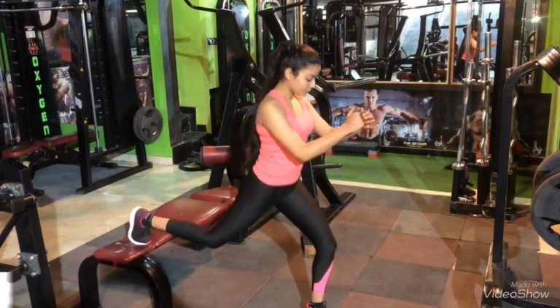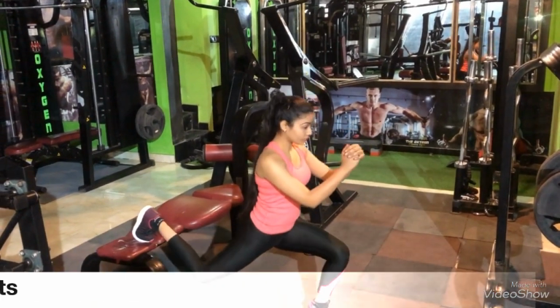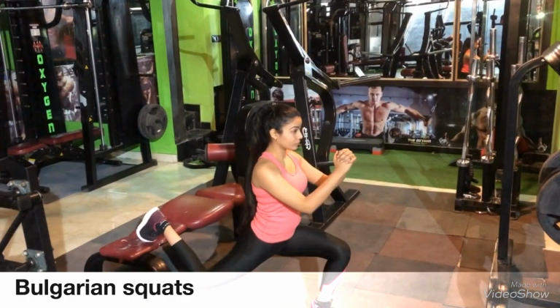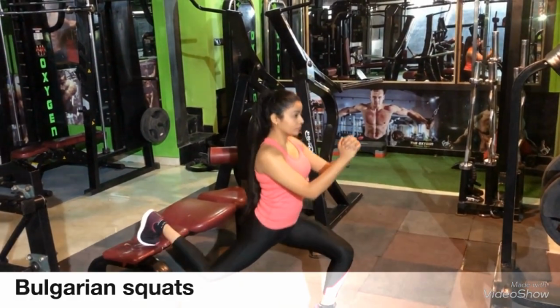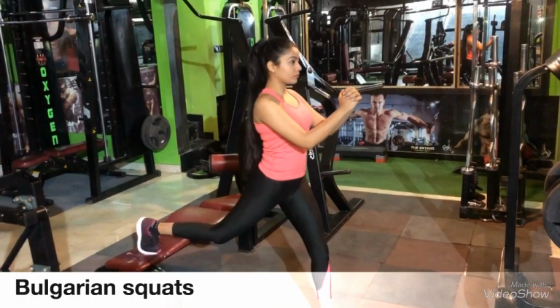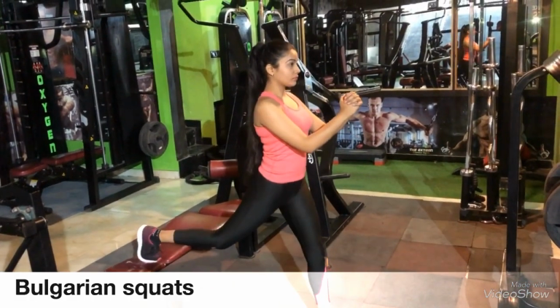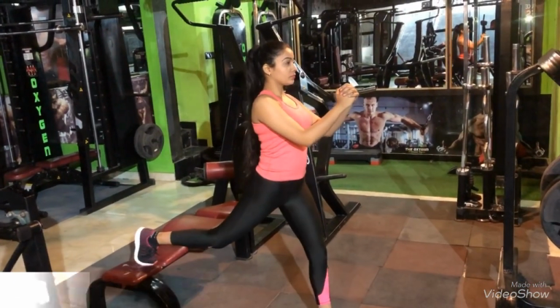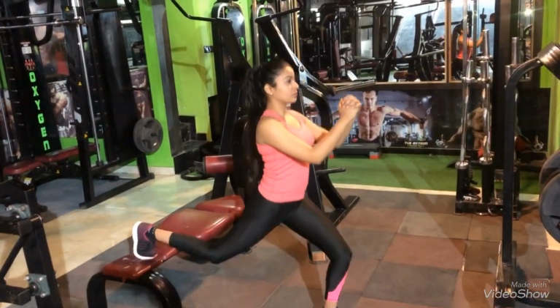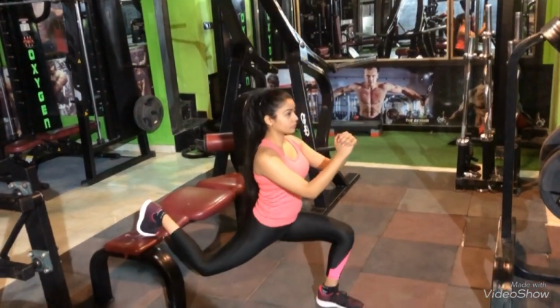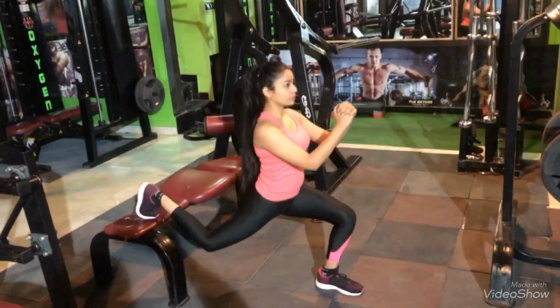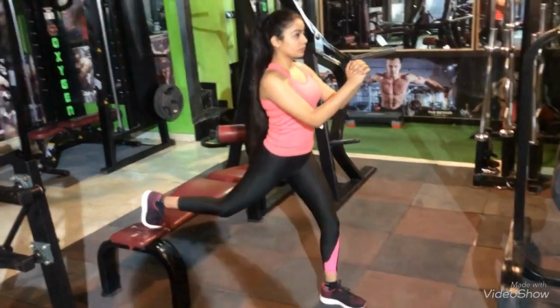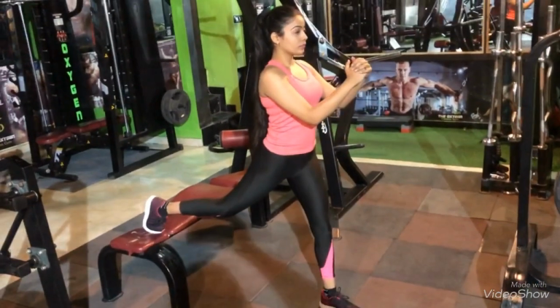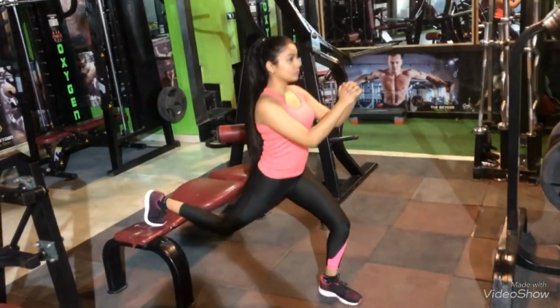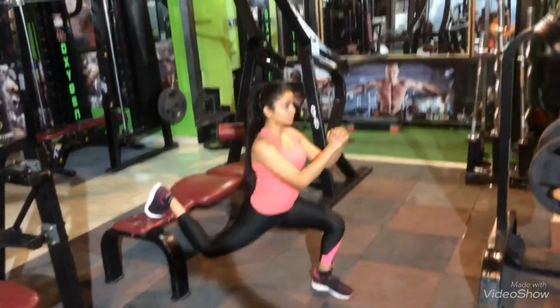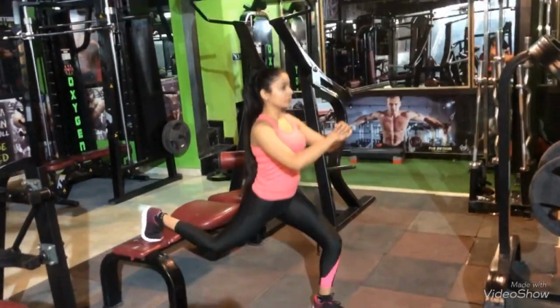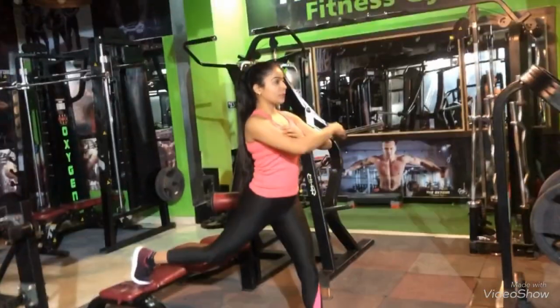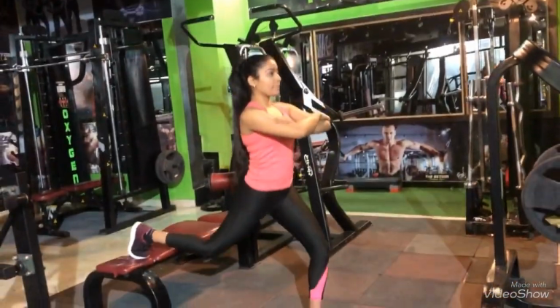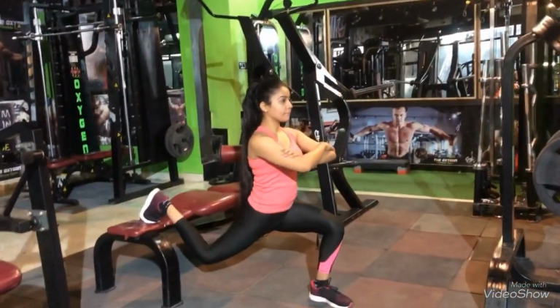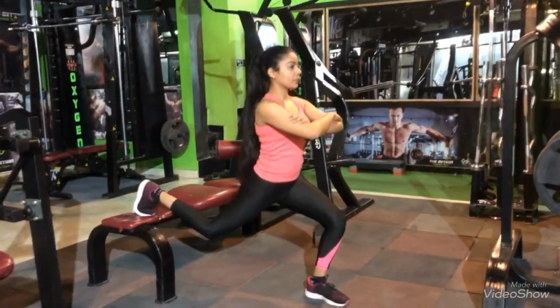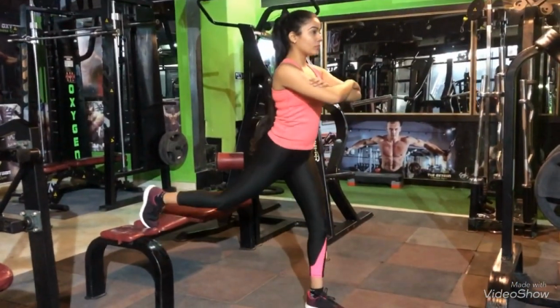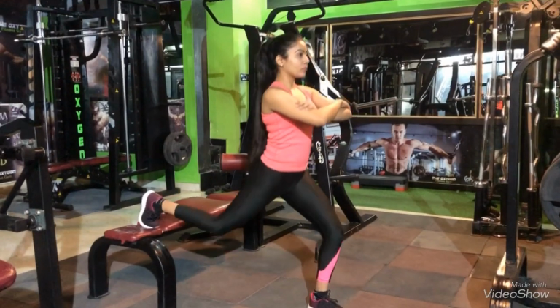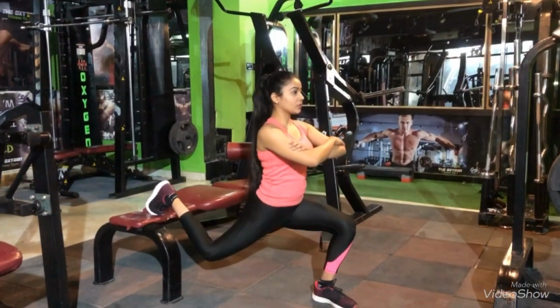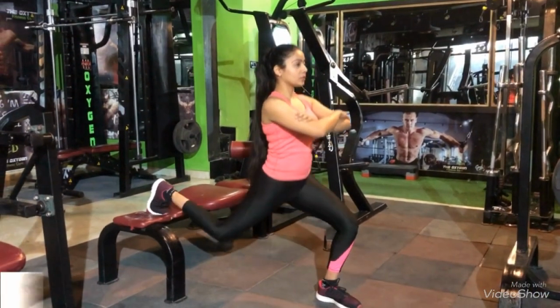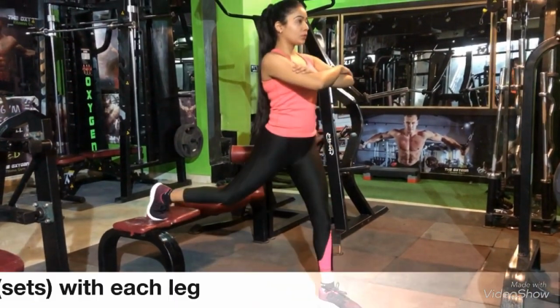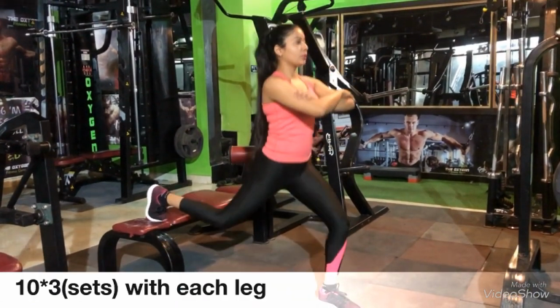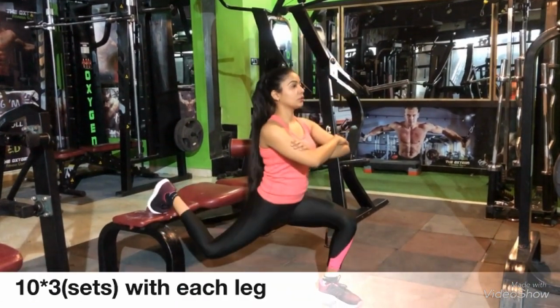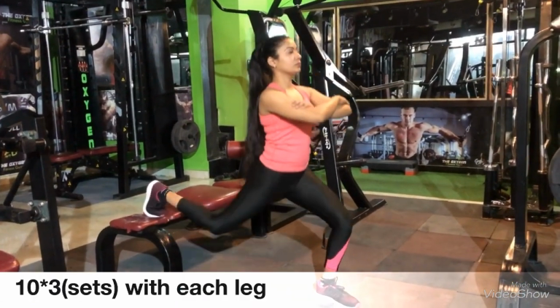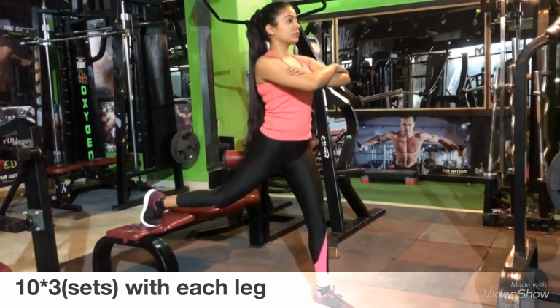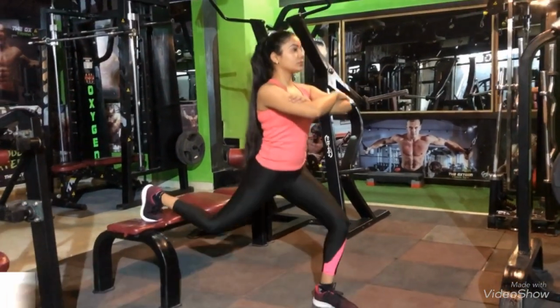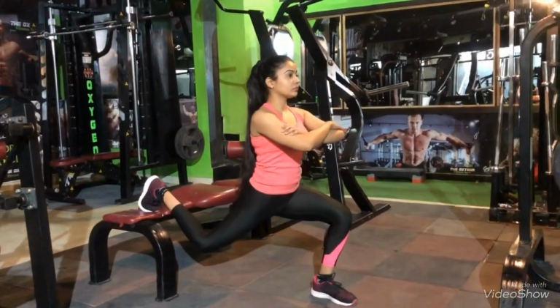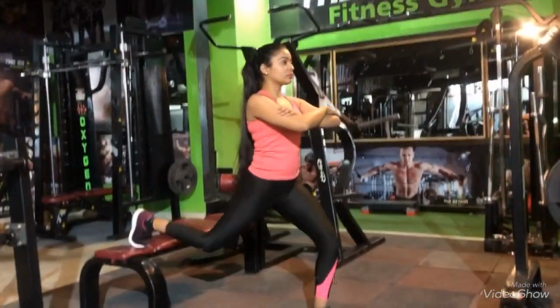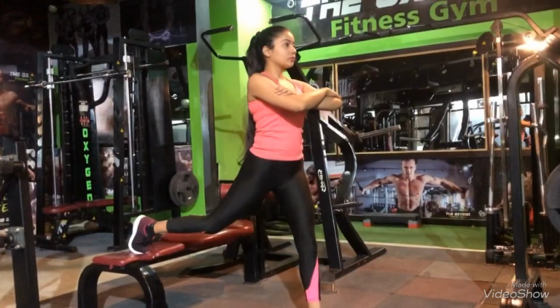The next exercise is known as Bulgarian squats. It needs a little bit of stability, so if you're not able to hold up your body then you can use the support of your wall, or you can also grab a chair.